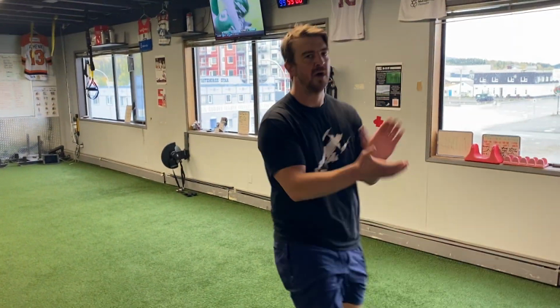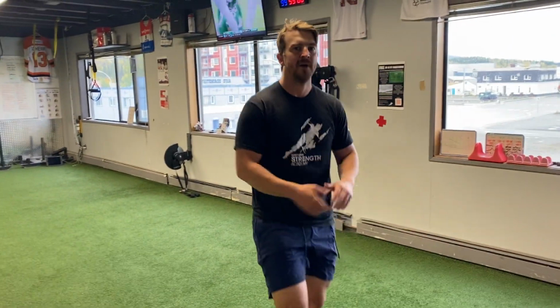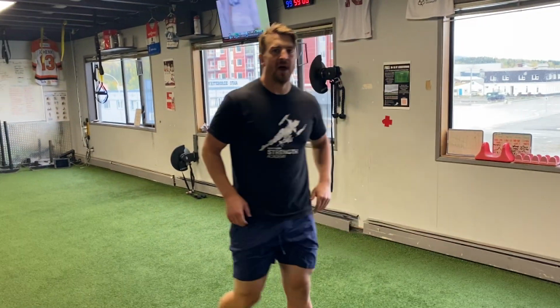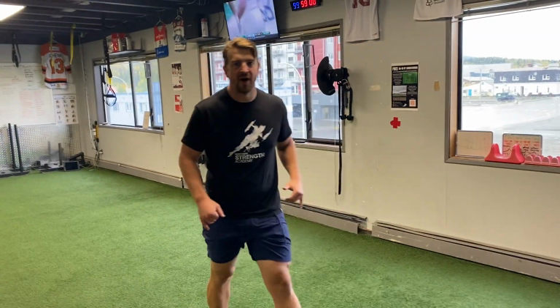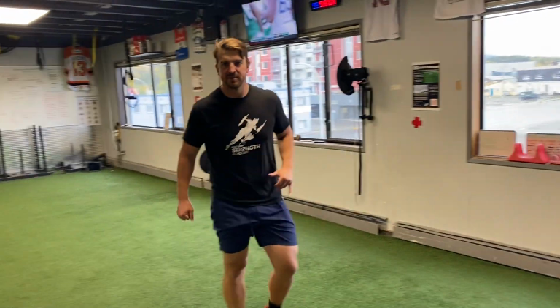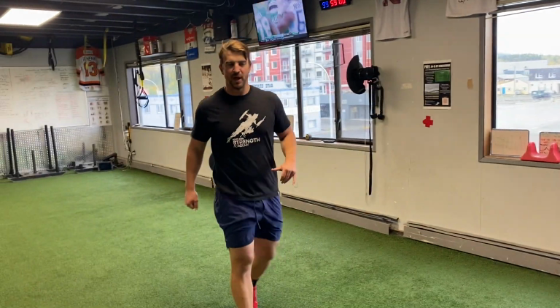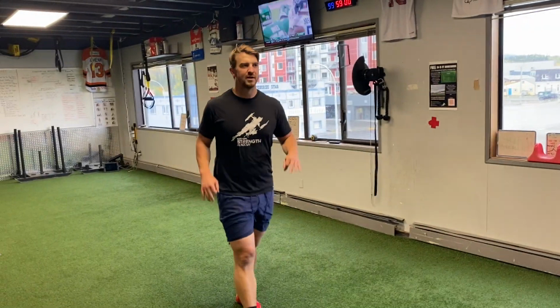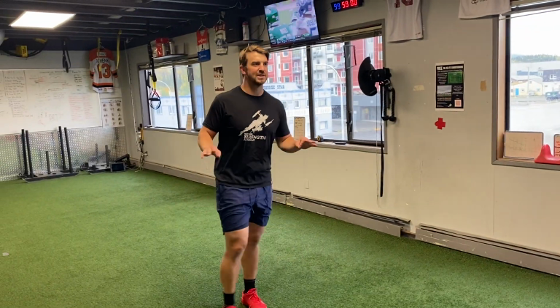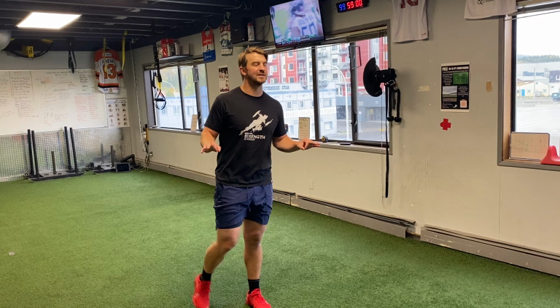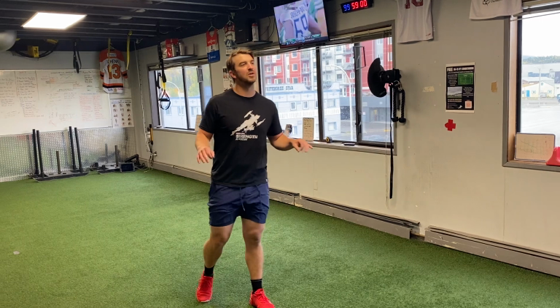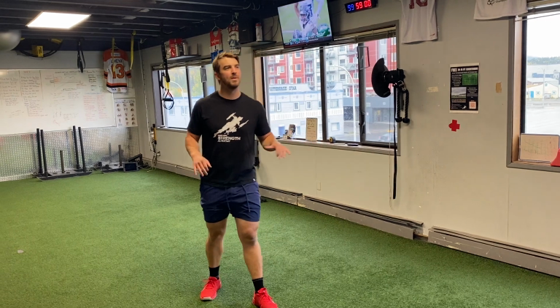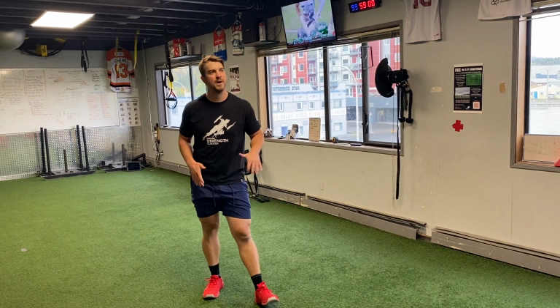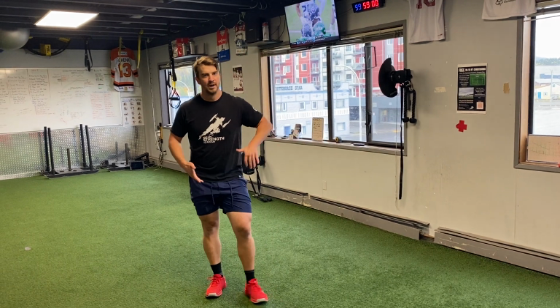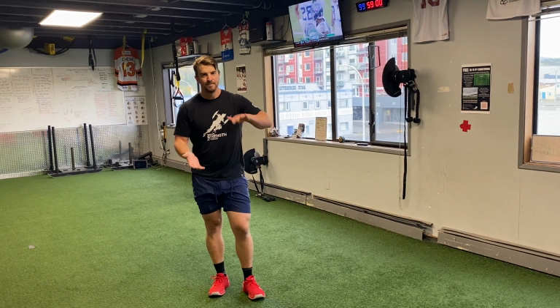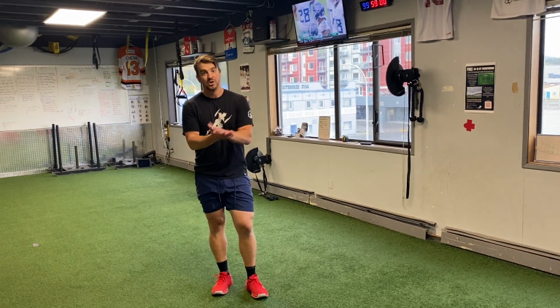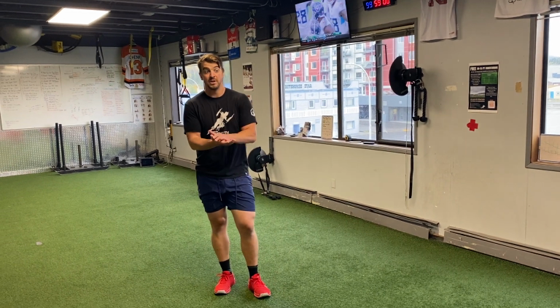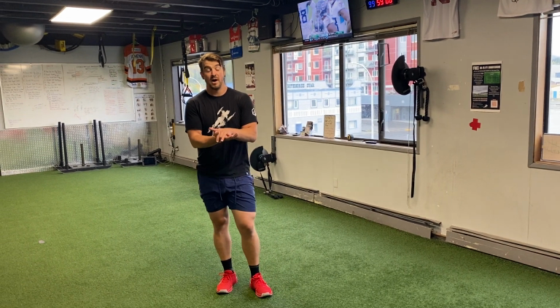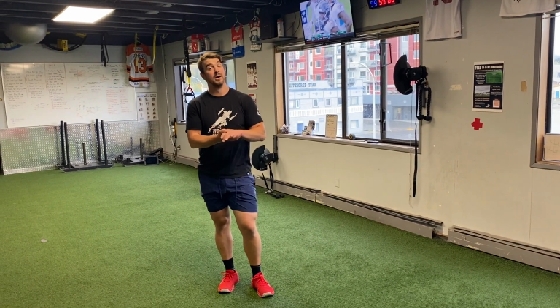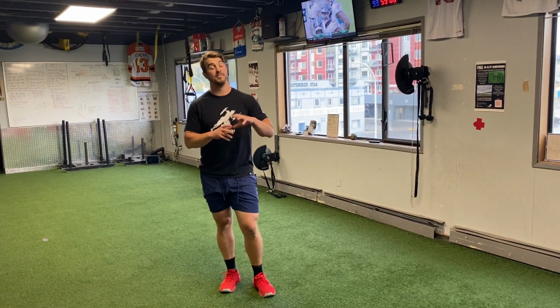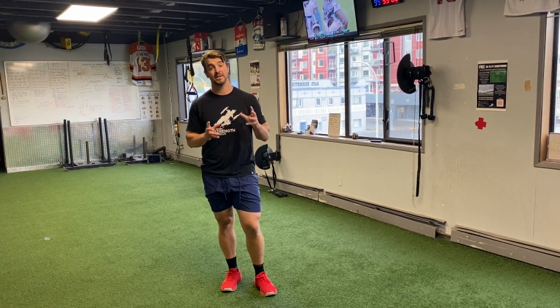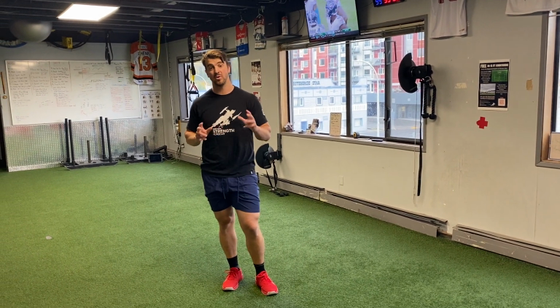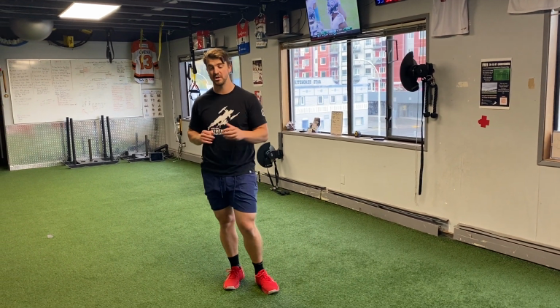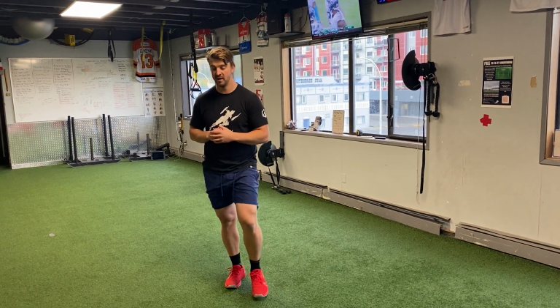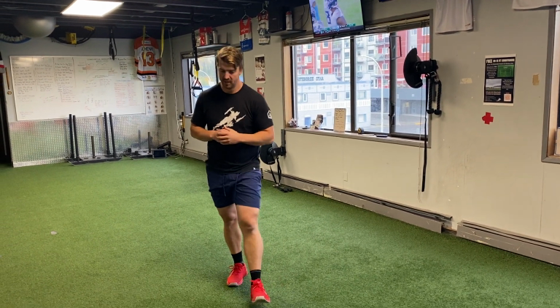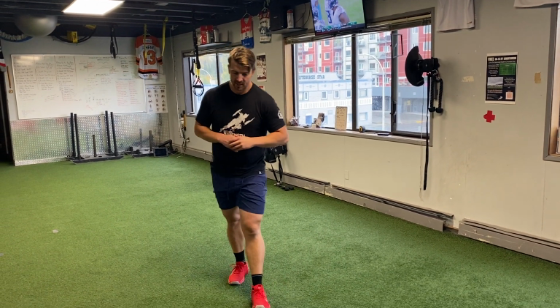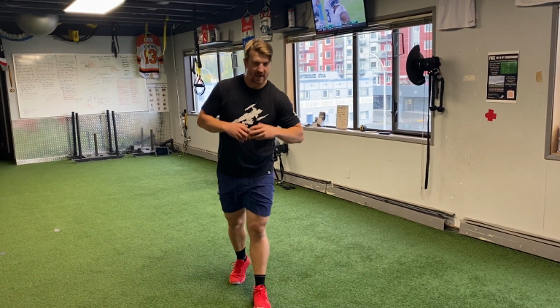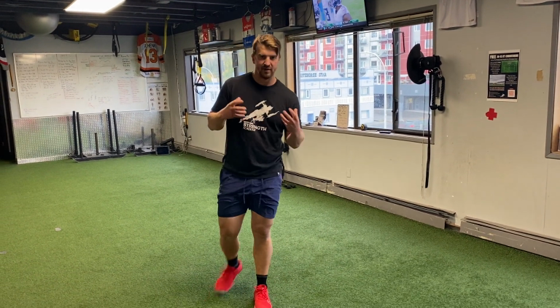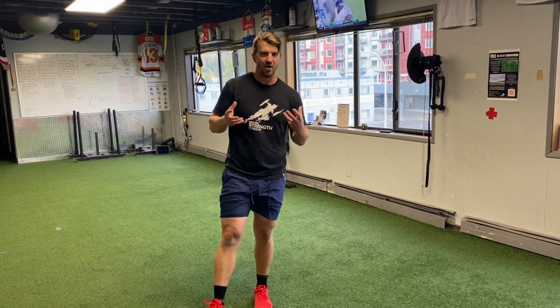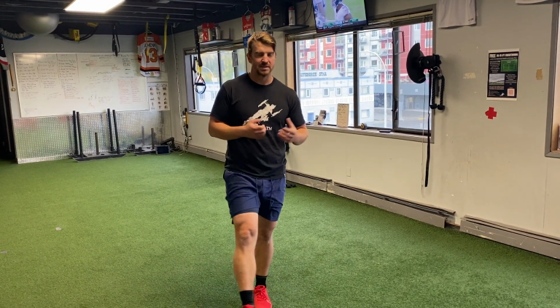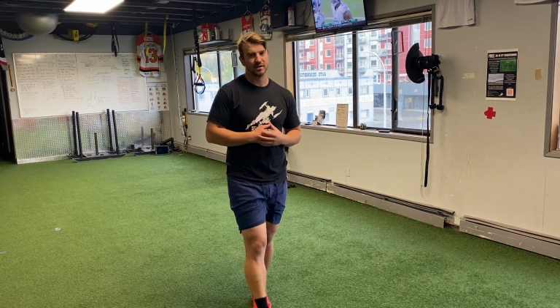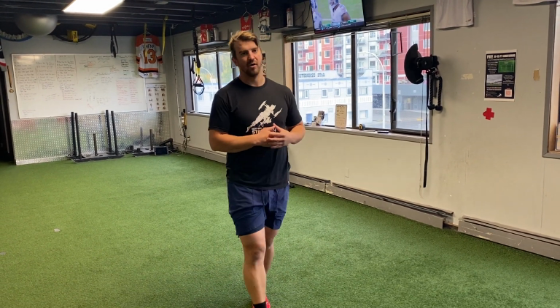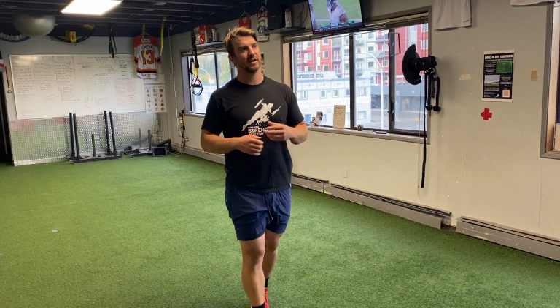Now I'm fired up to play — that's the end of the warm-up. If you have any comments or questions, give us a message and let us know. Thanks so much.